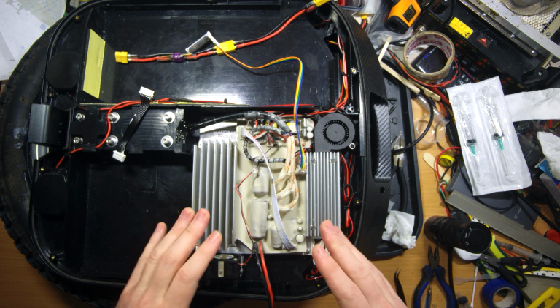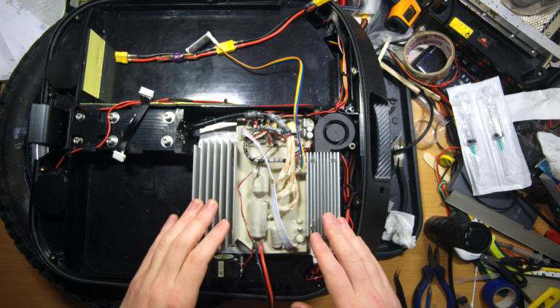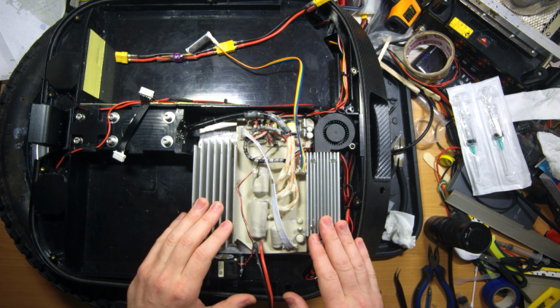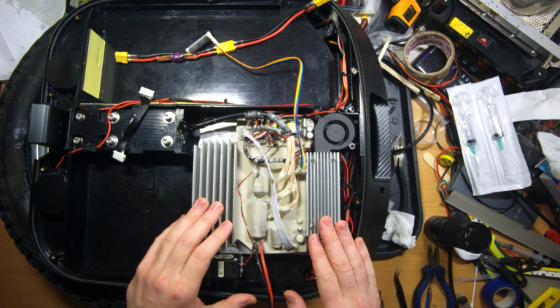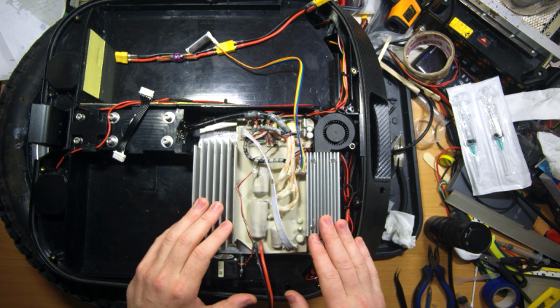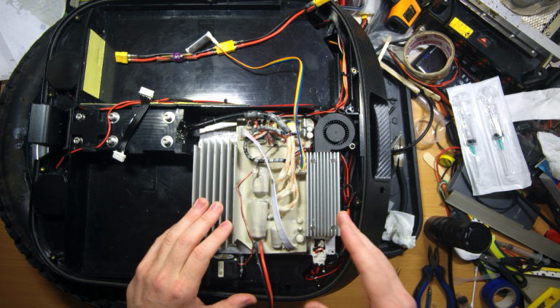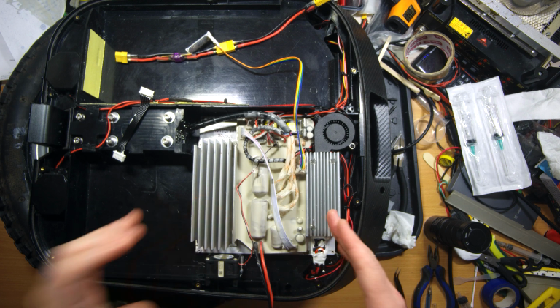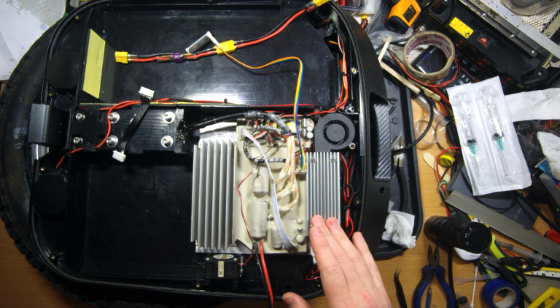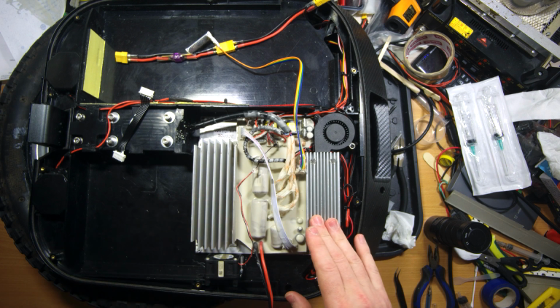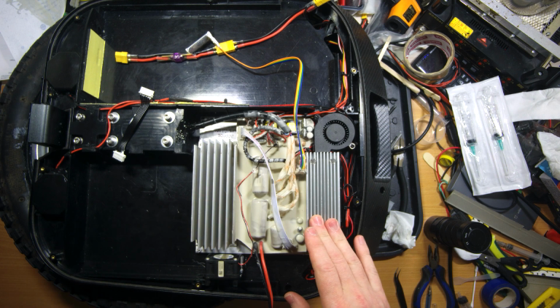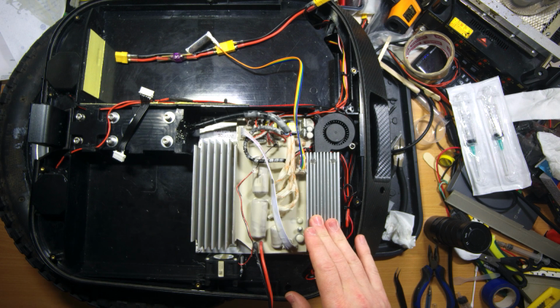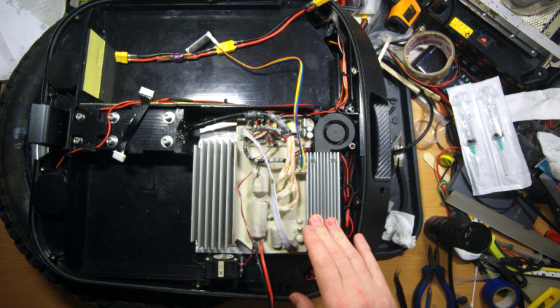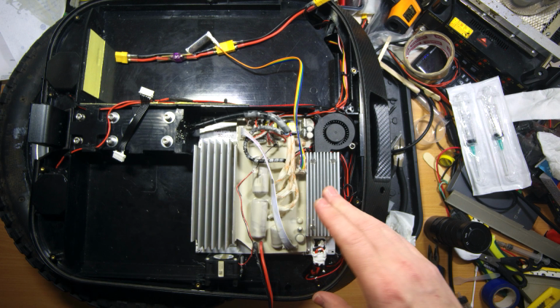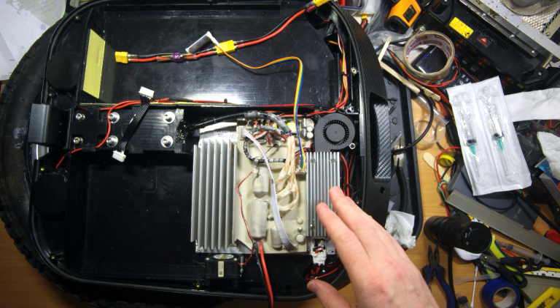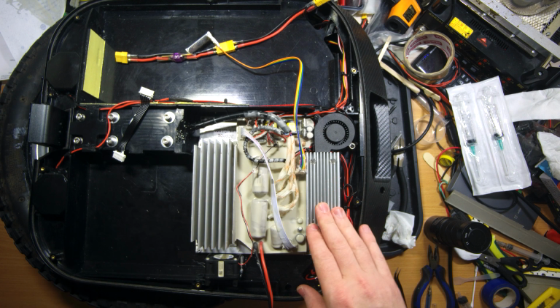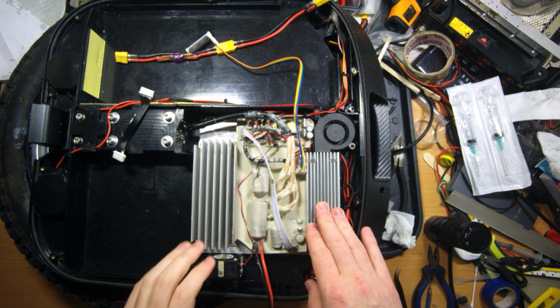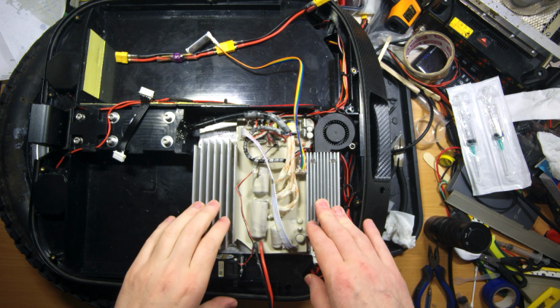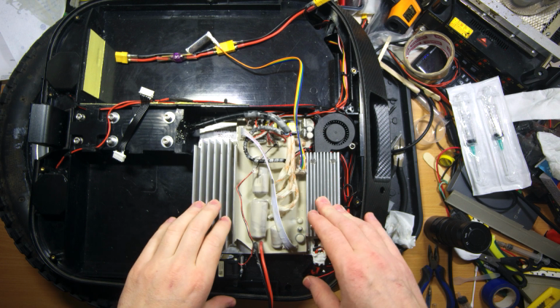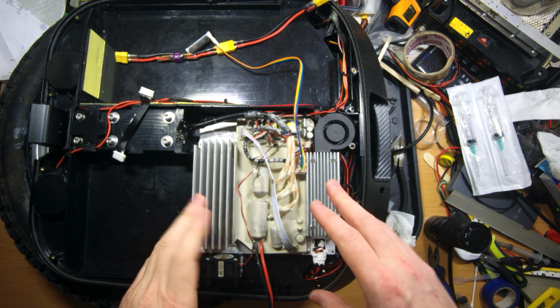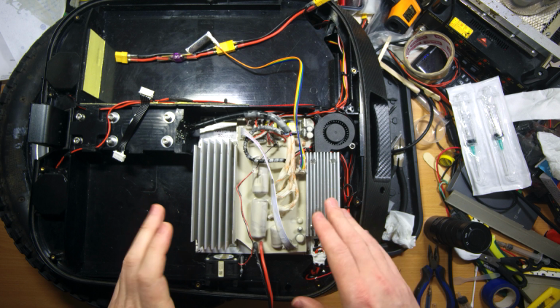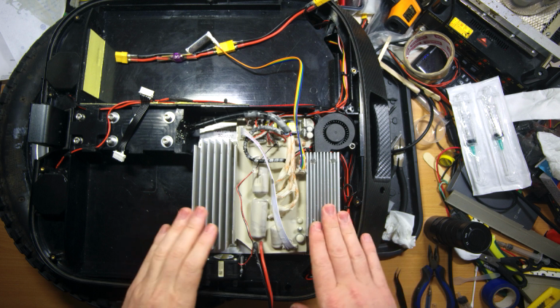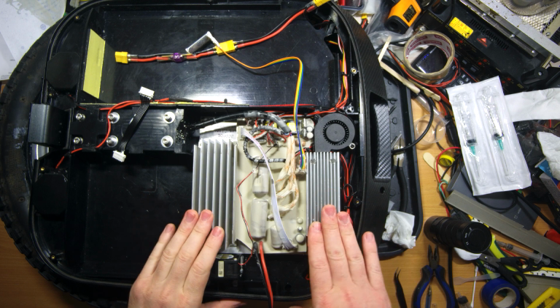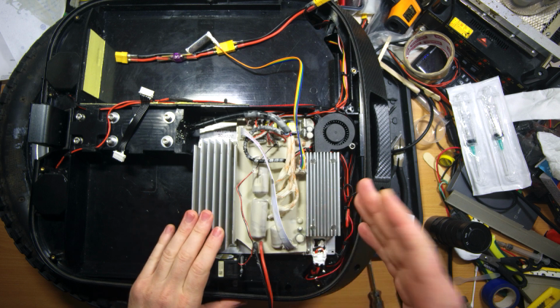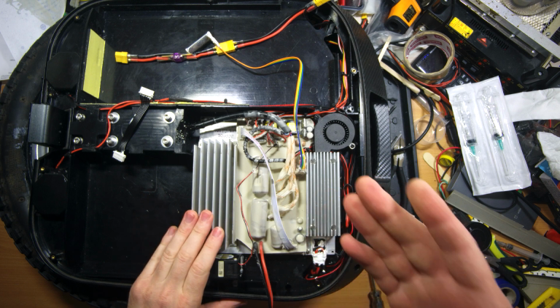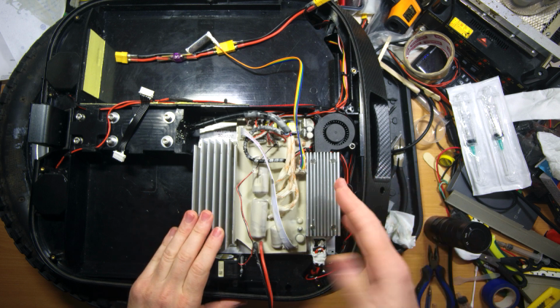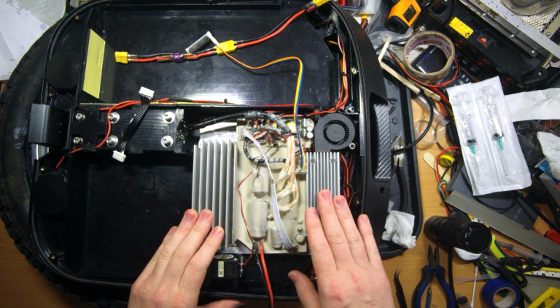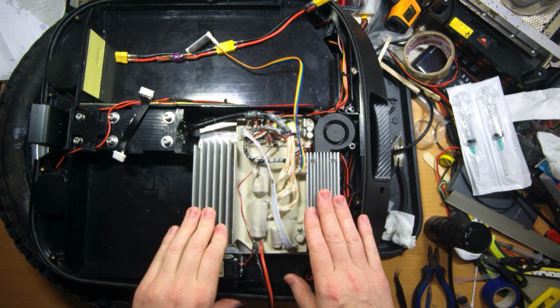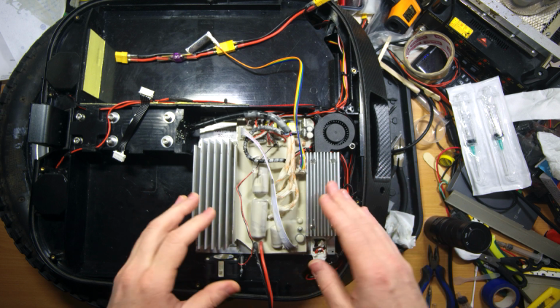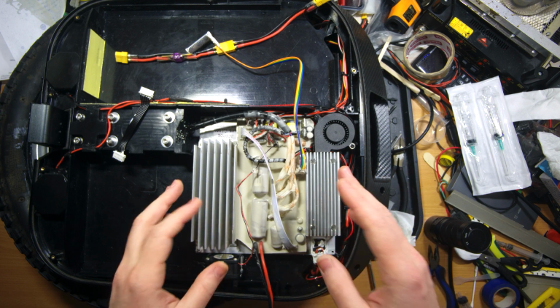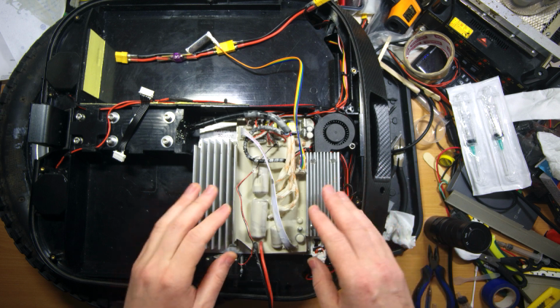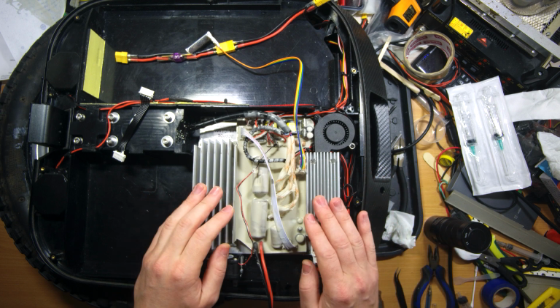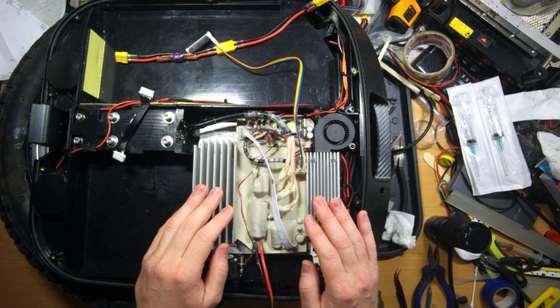Hi everyone and welcome to my channel. Today I'm going to do a real quick review of my new version of EXN cooling system tuning.